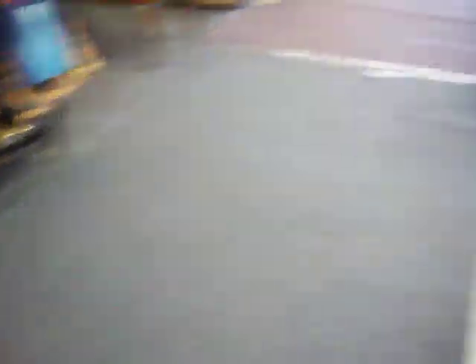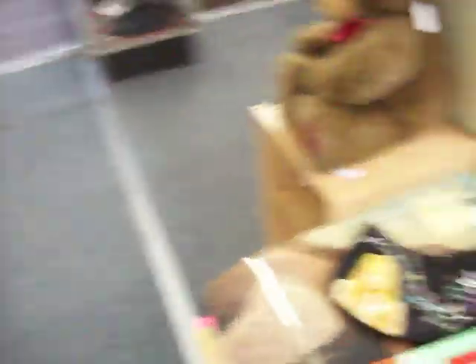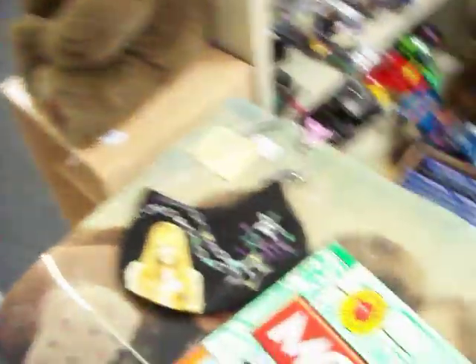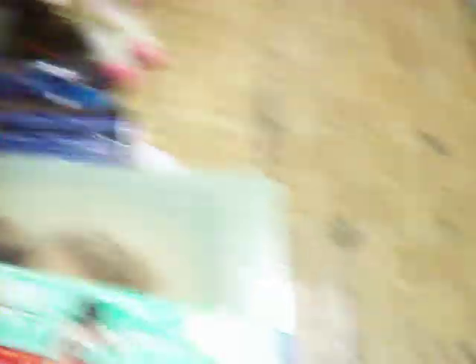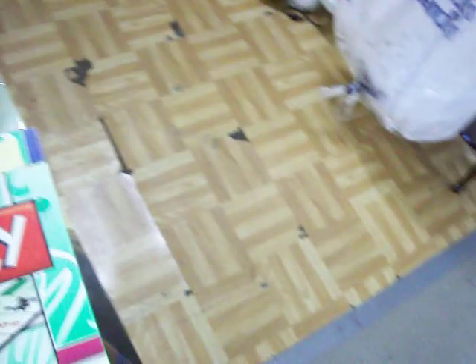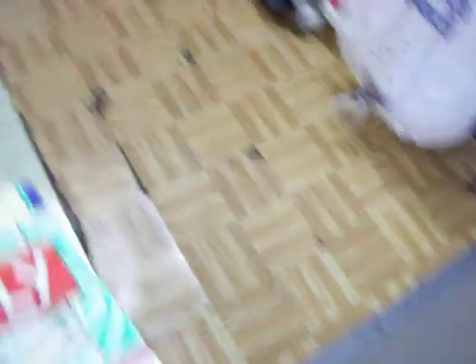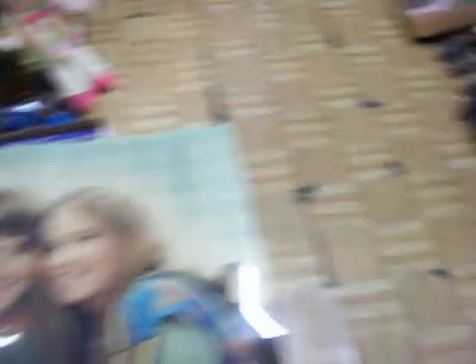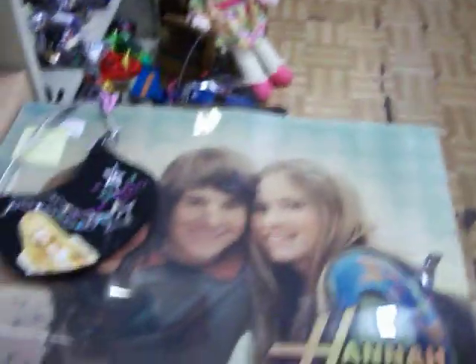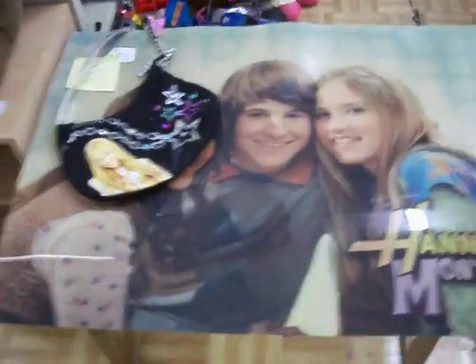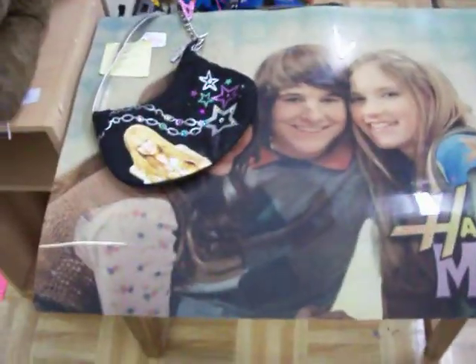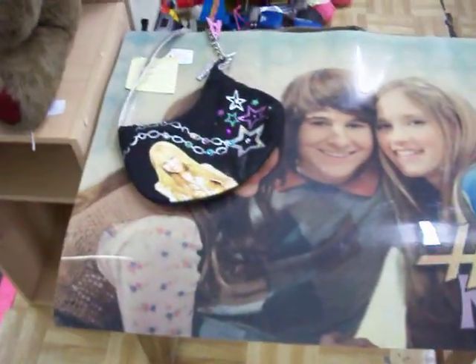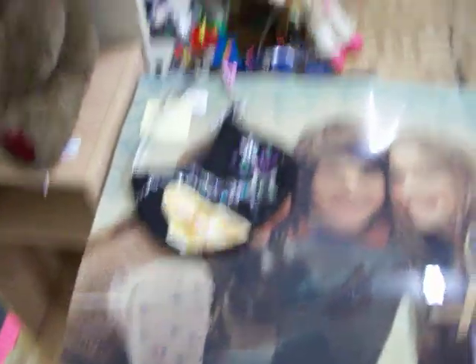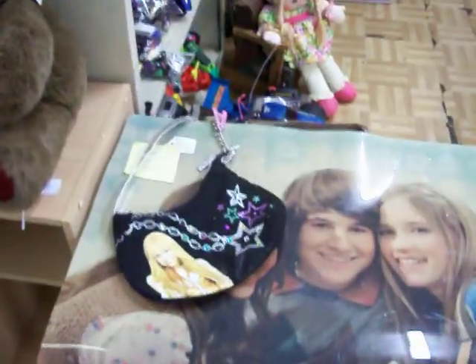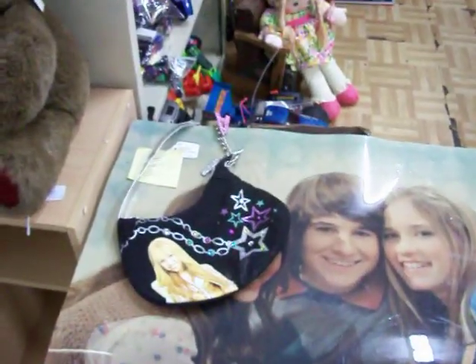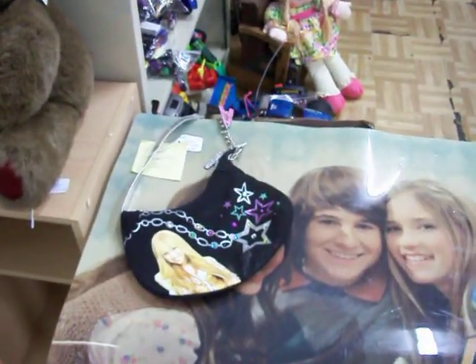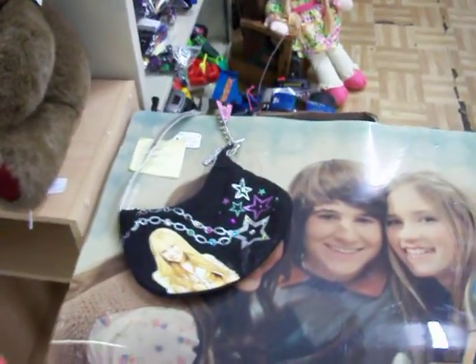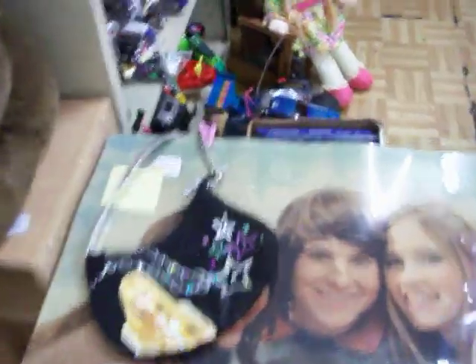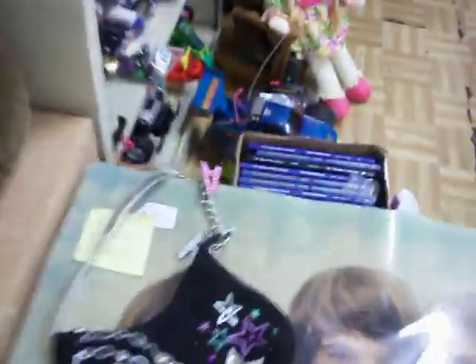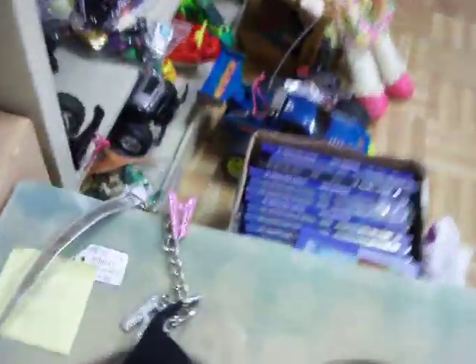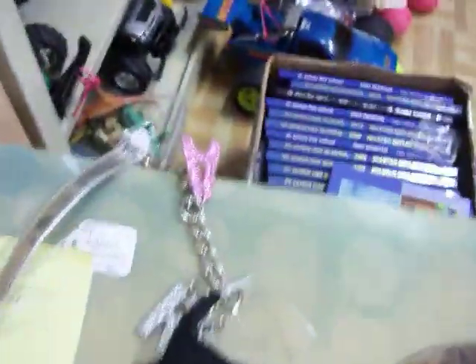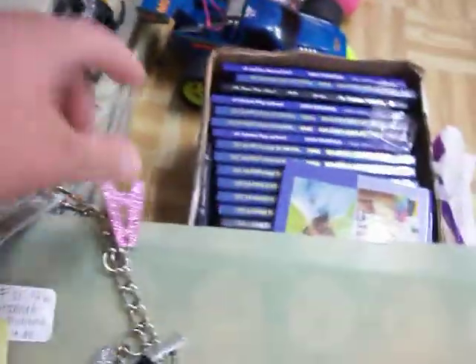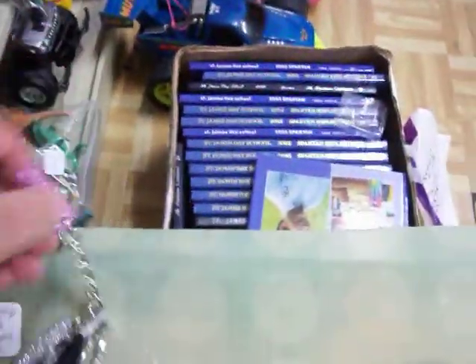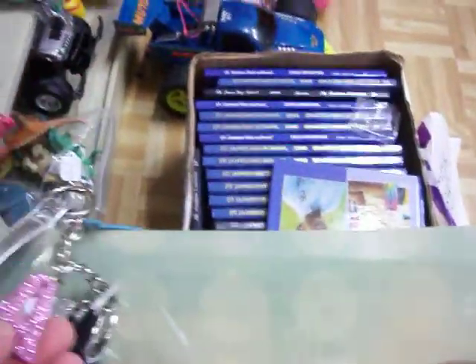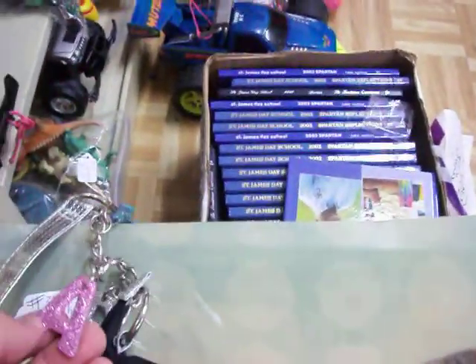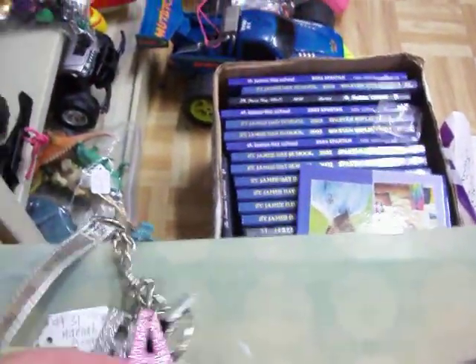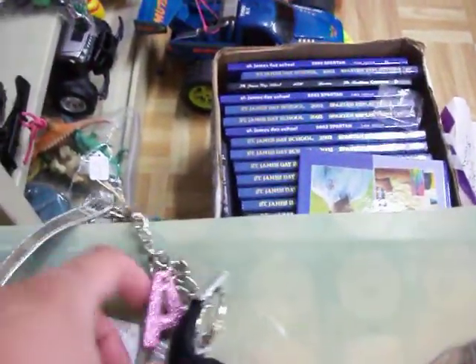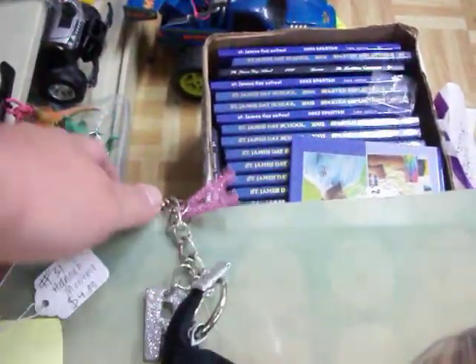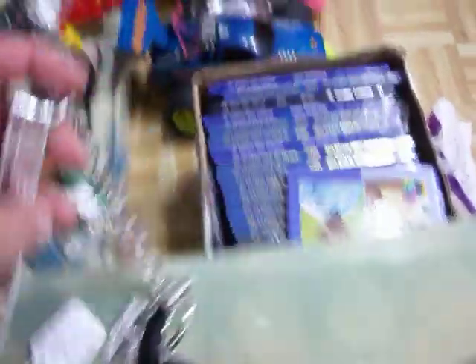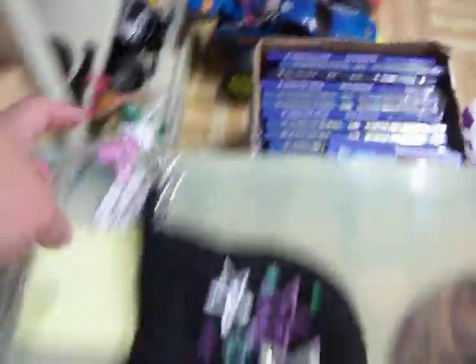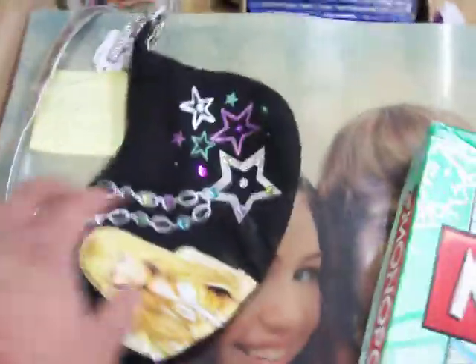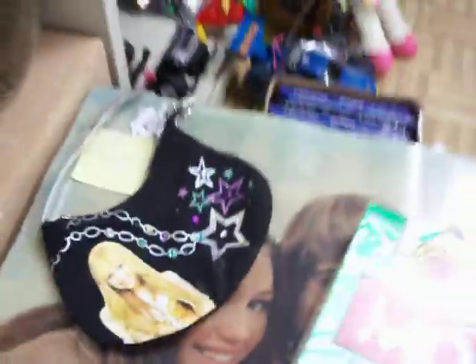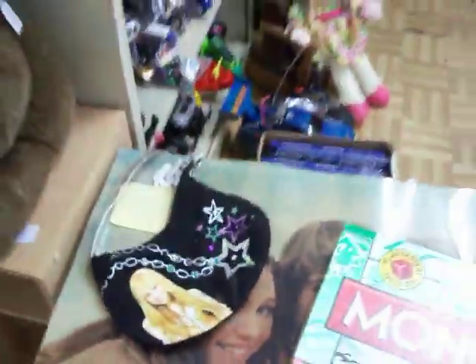And then we've got the Hannah Montana poster for $3.00, and there's a Hannah Montana purse right there. It's got these little charms on the strap that spell out the word 'star.' The purse is $4.00.